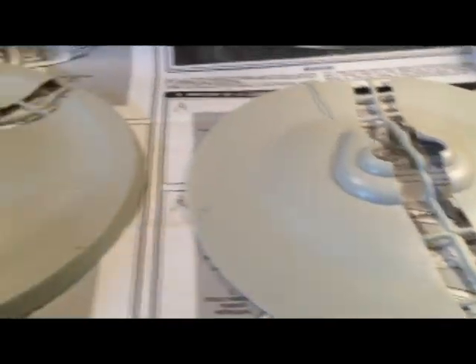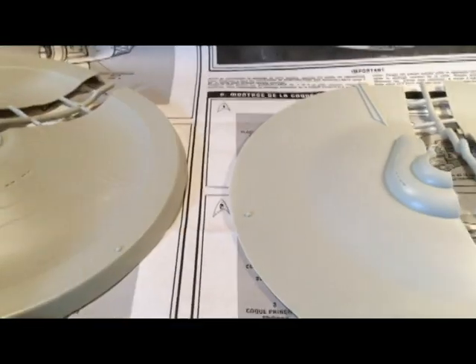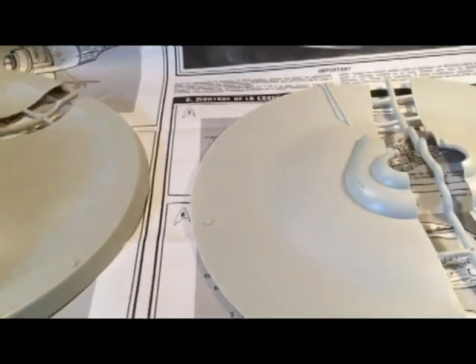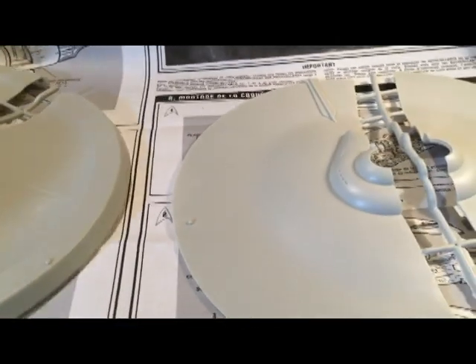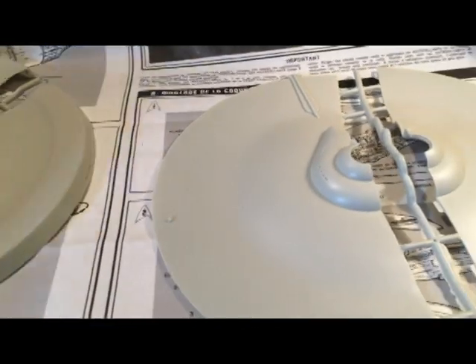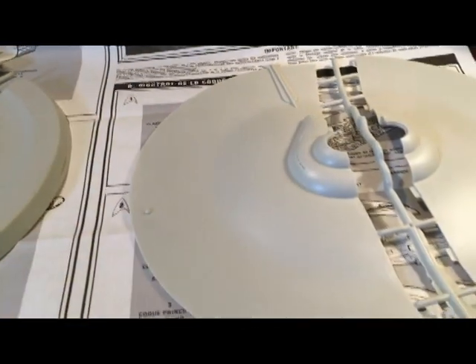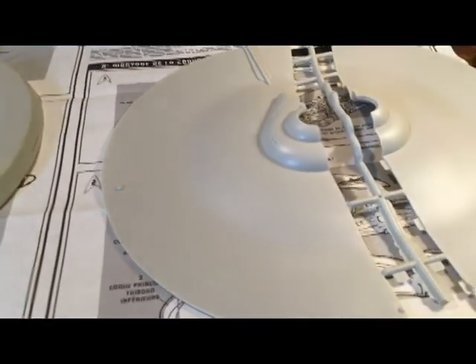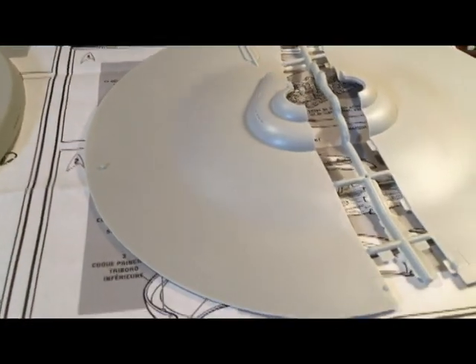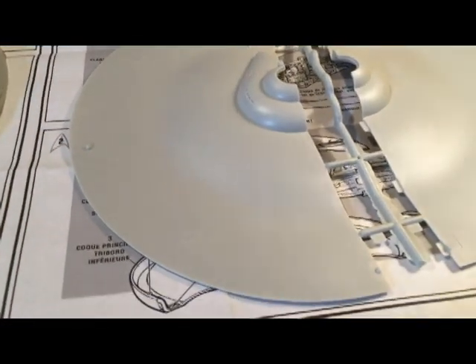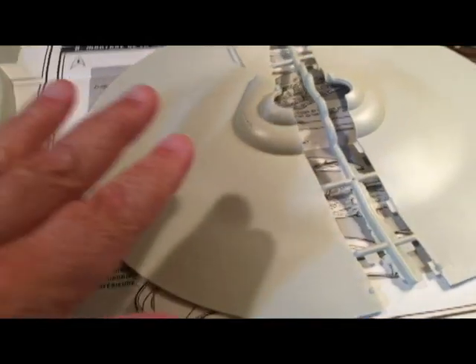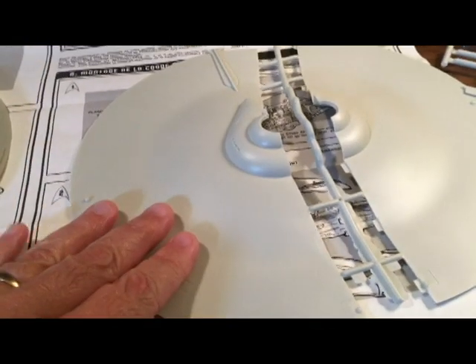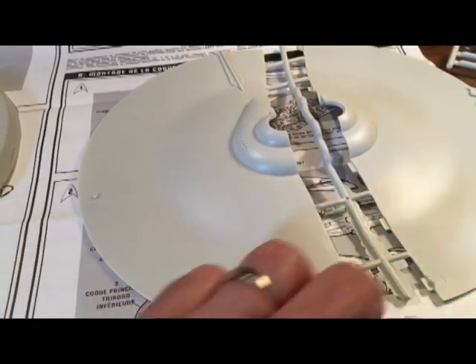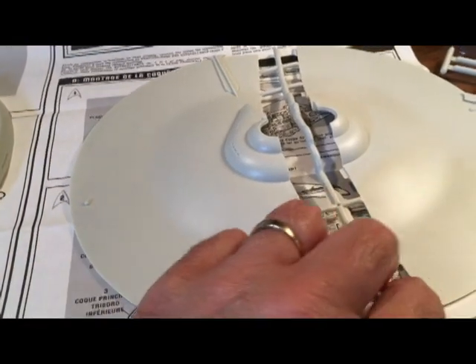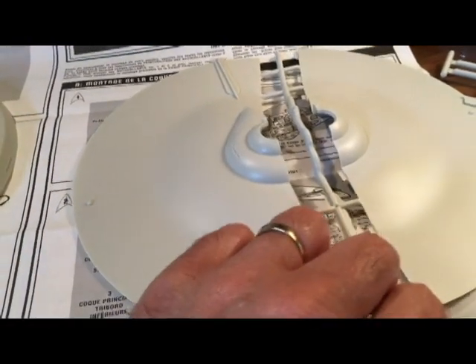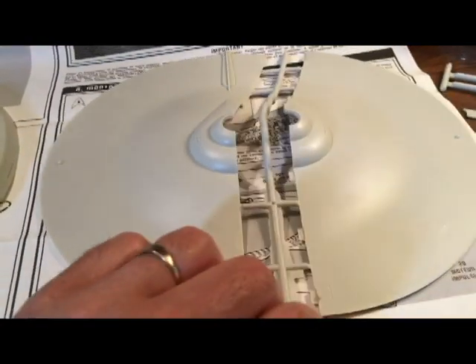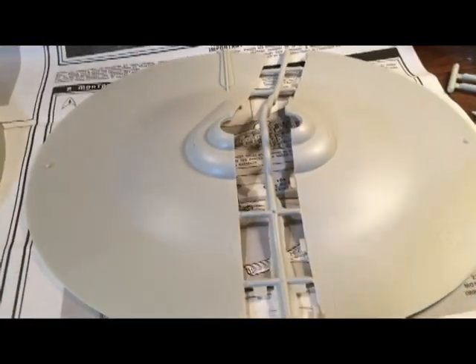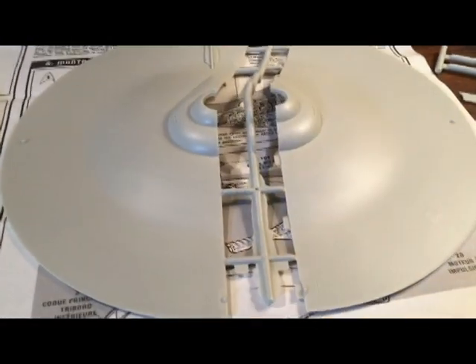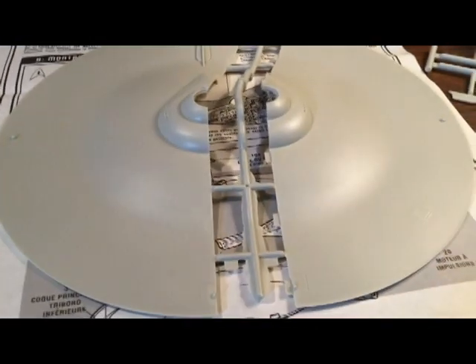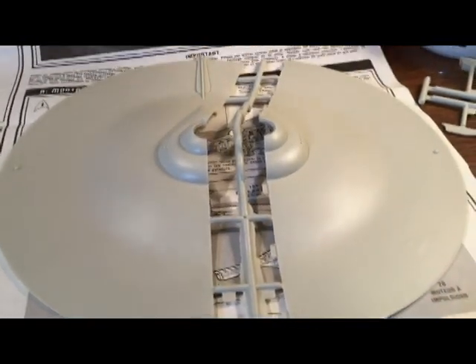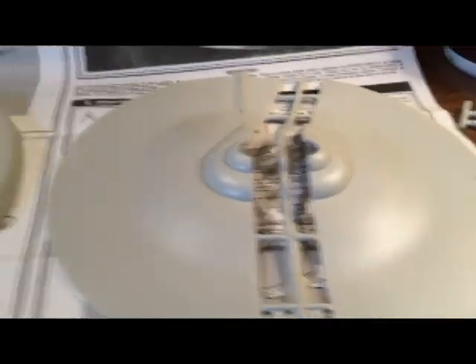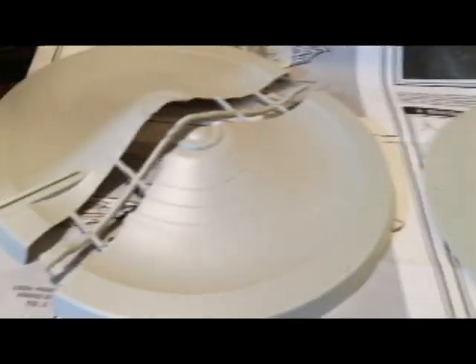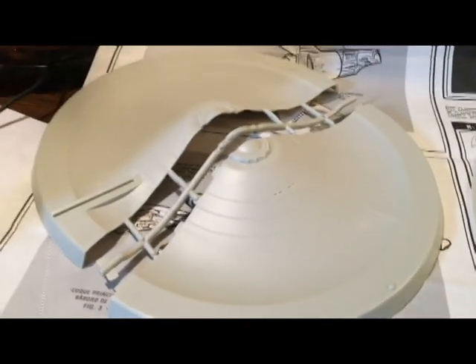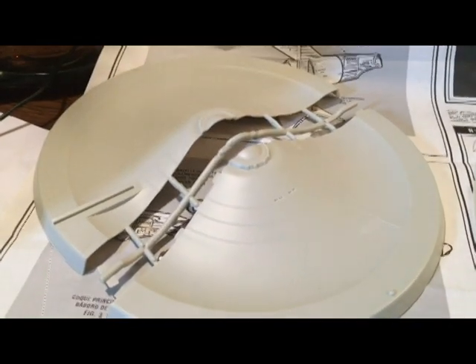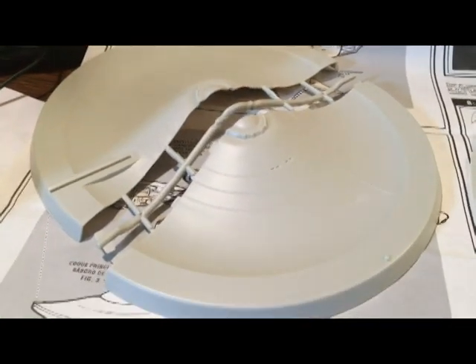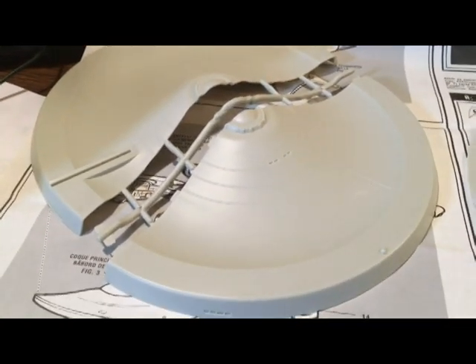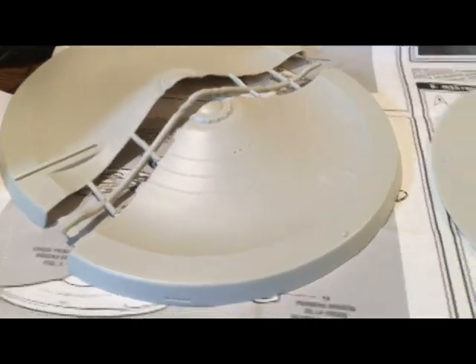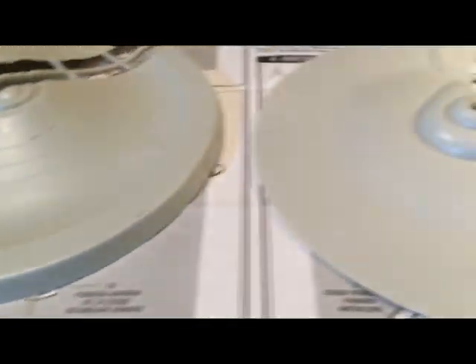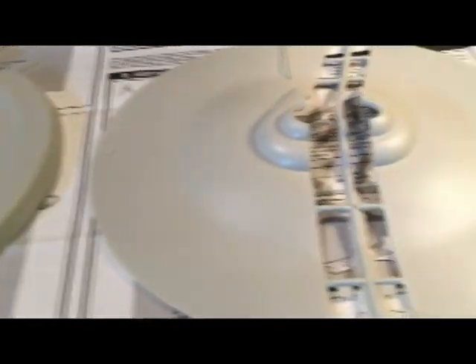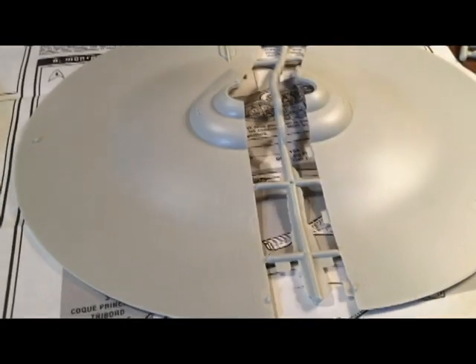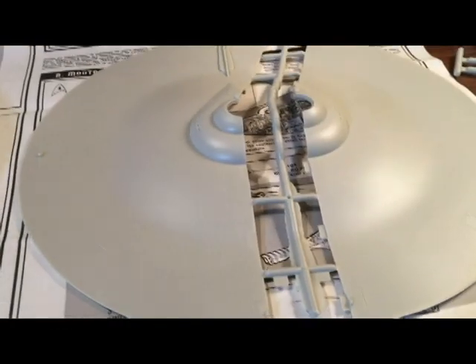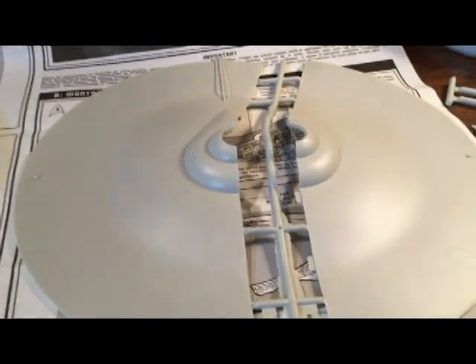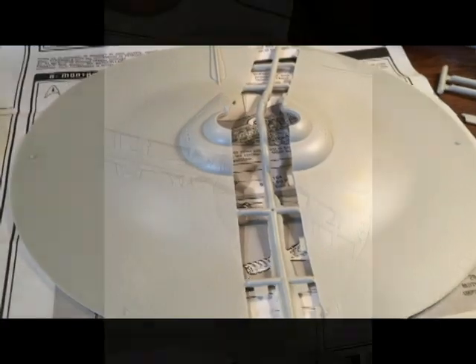What I'm going to do is the saucer section needs to be first, so I'm going to go ahead and do the detail painting on it, get that out of the way, and then I'll start the deck sections on the inside.